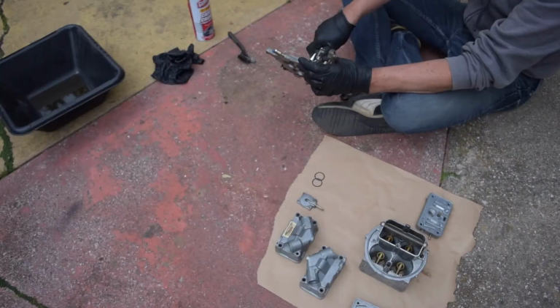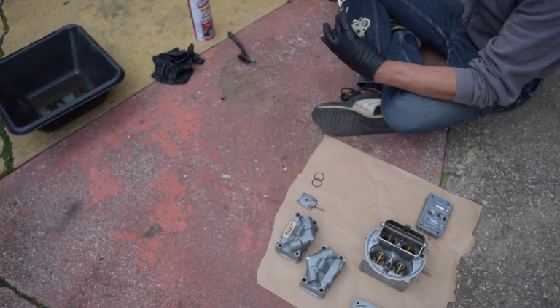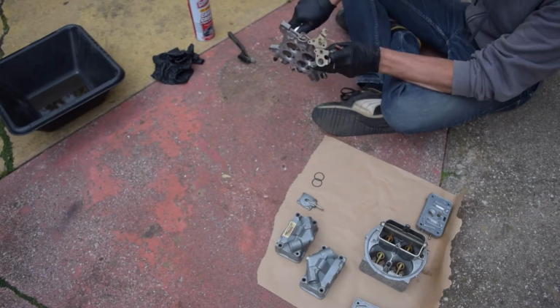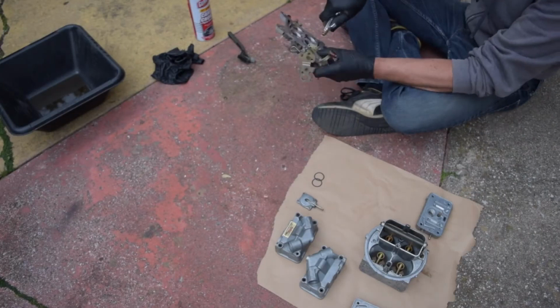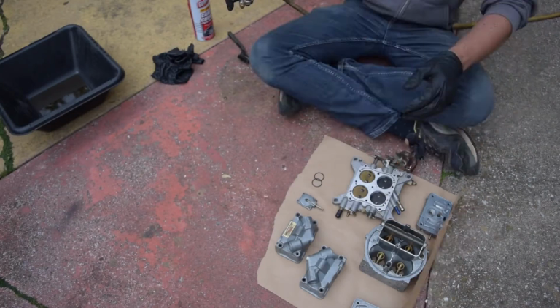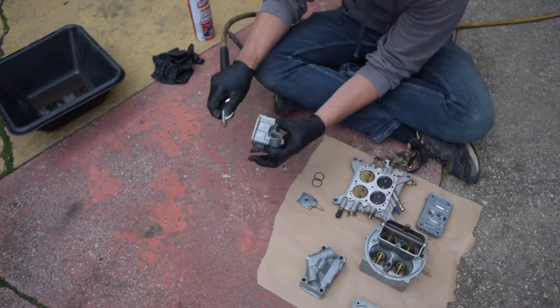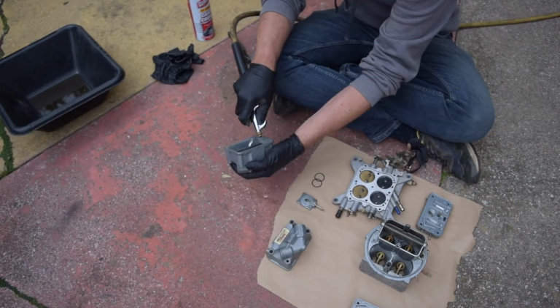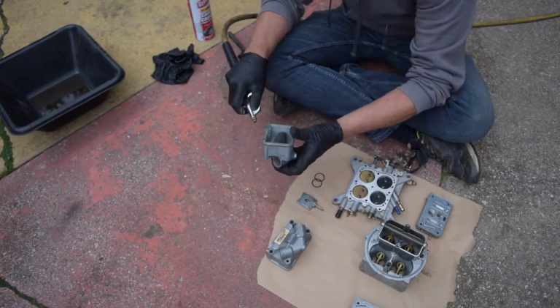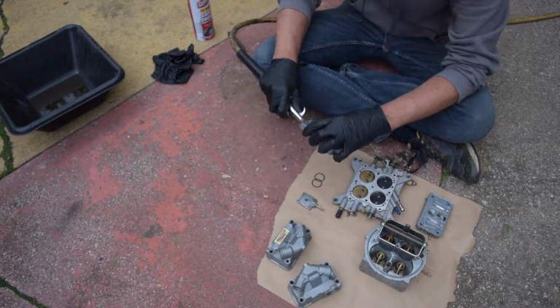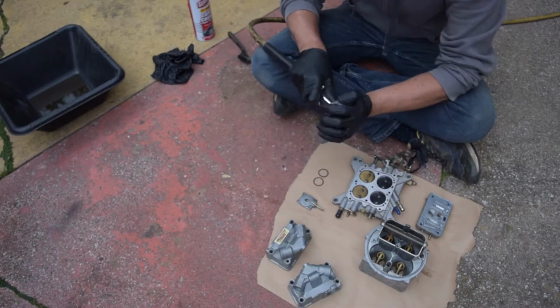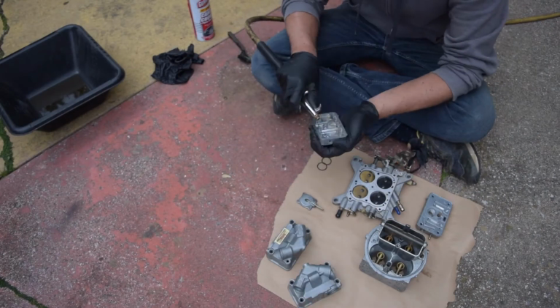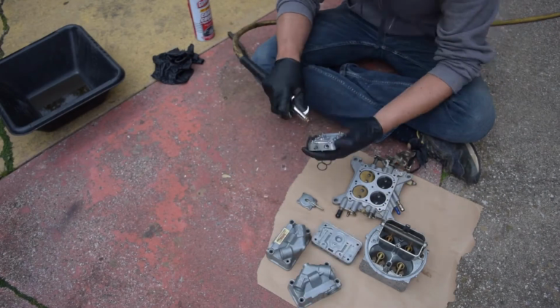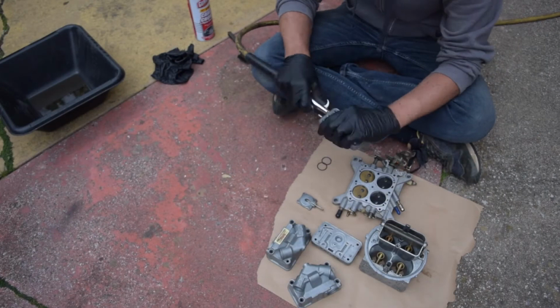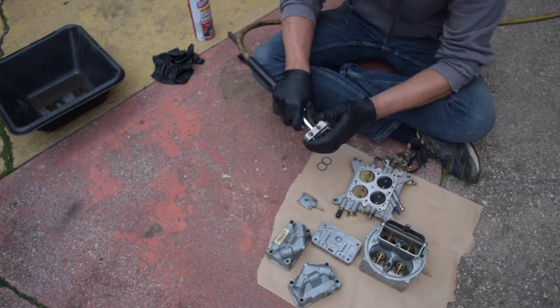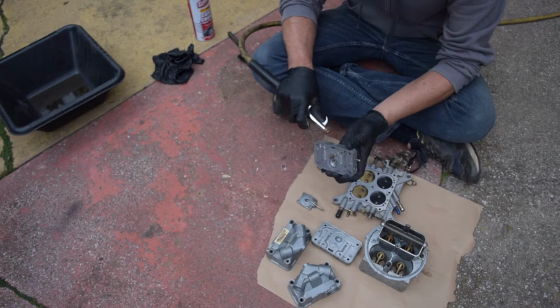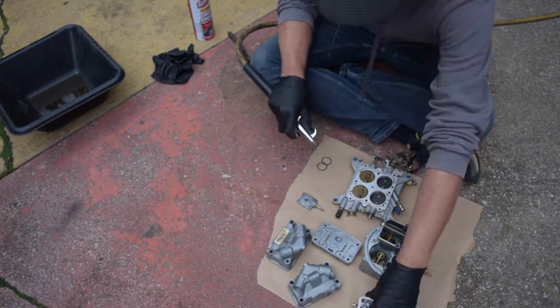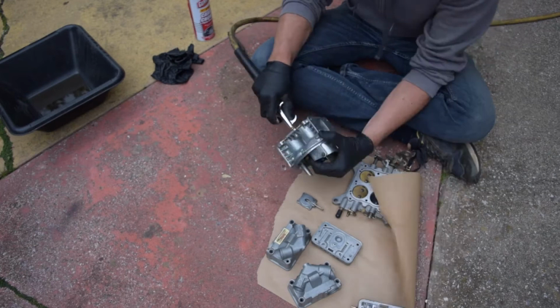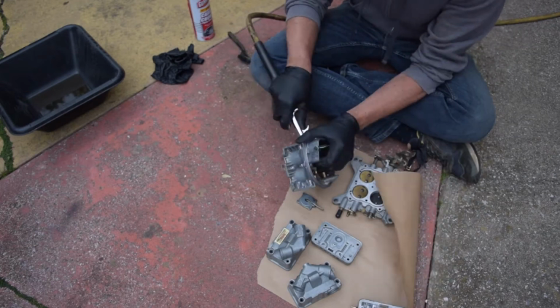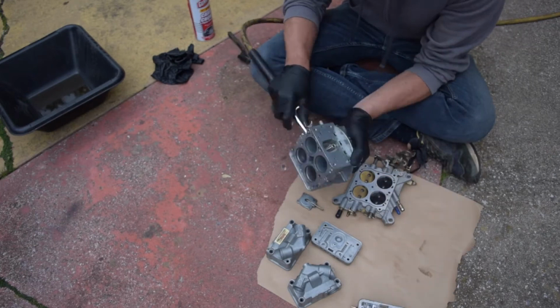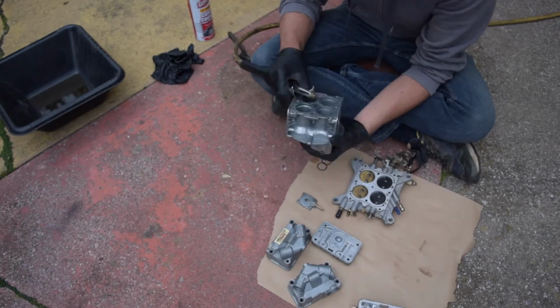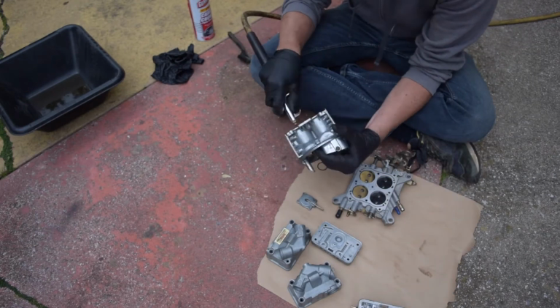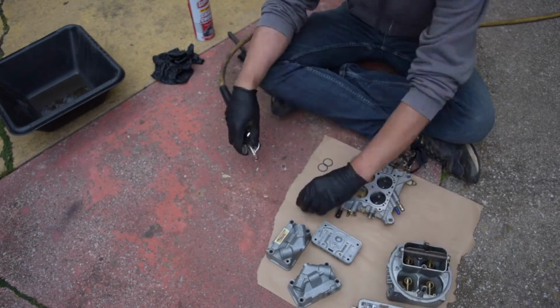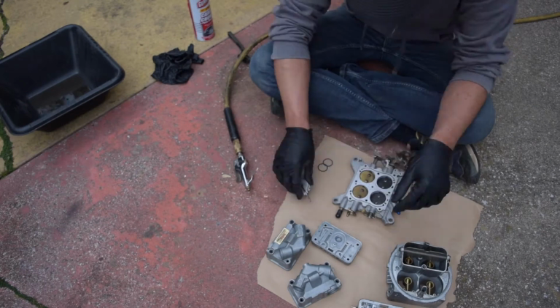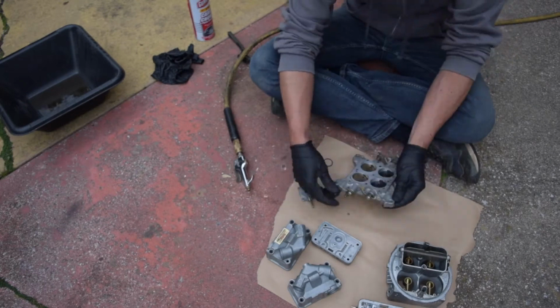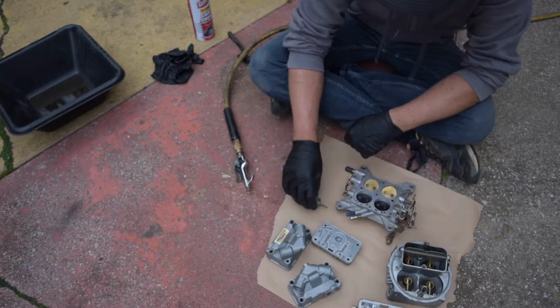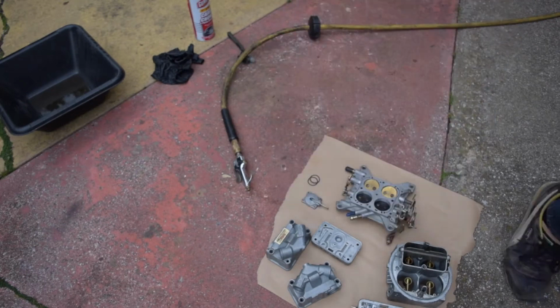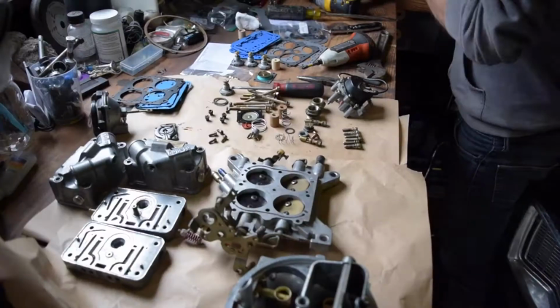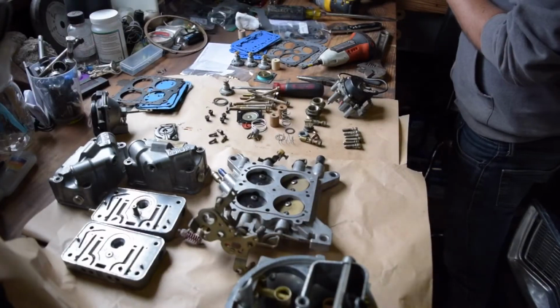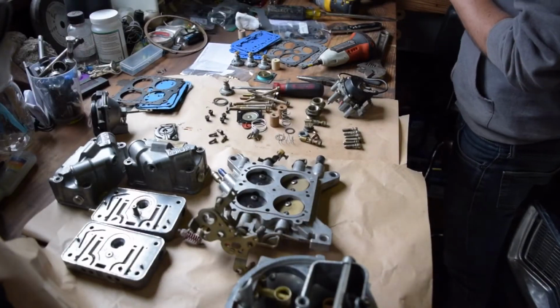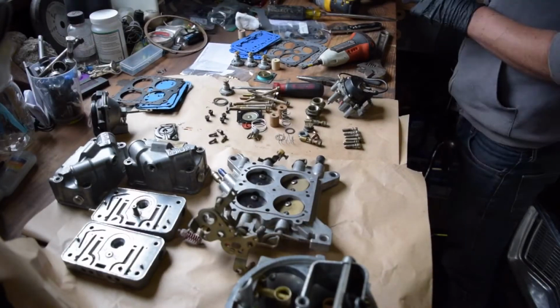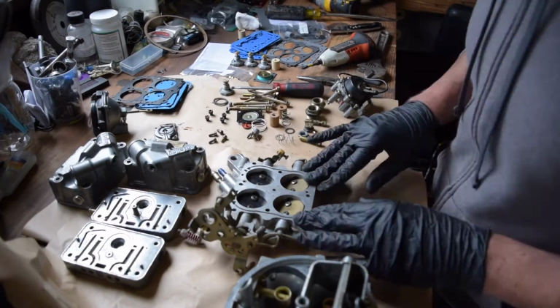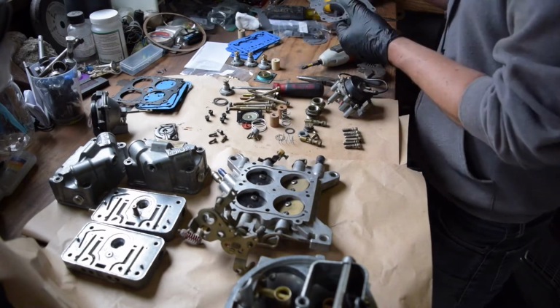When you're done cleaning, get a compressed air hose and blow out all of the little tiny orifices and holes to make sure that you have no carb cleaner left in your carburetor. And now we're on to reassembly.